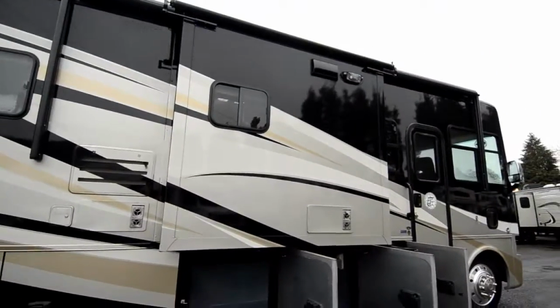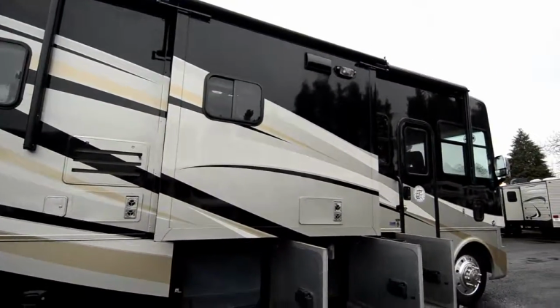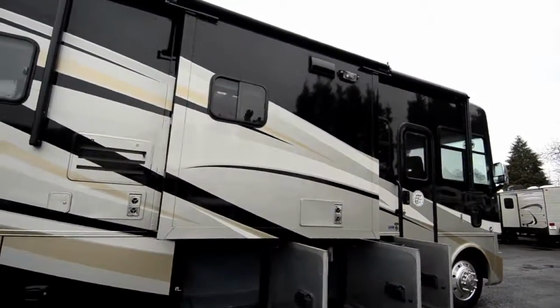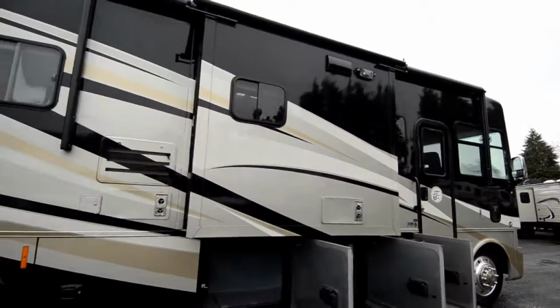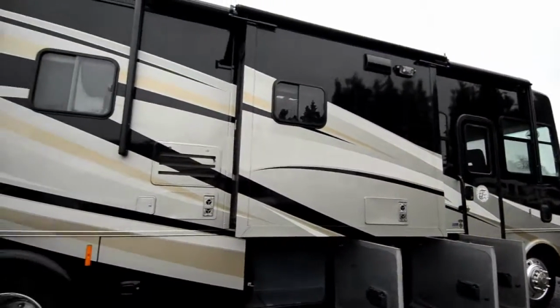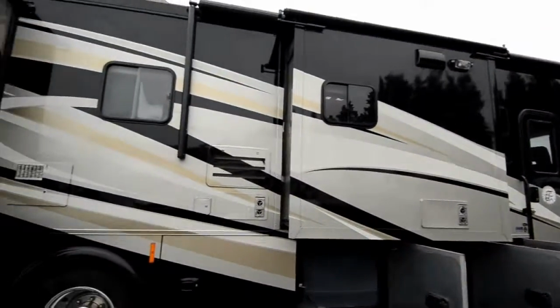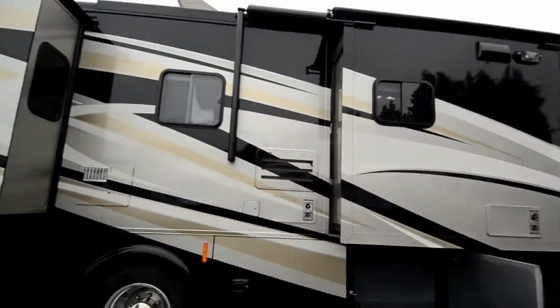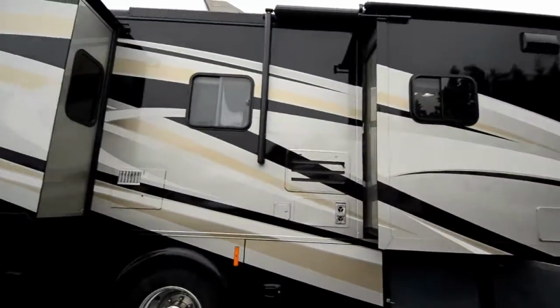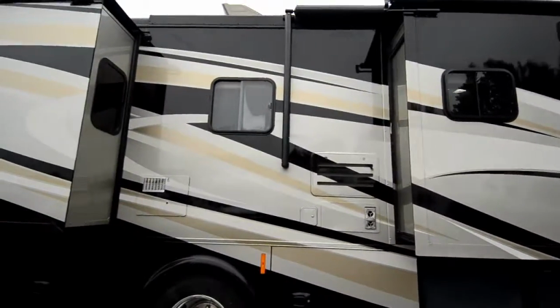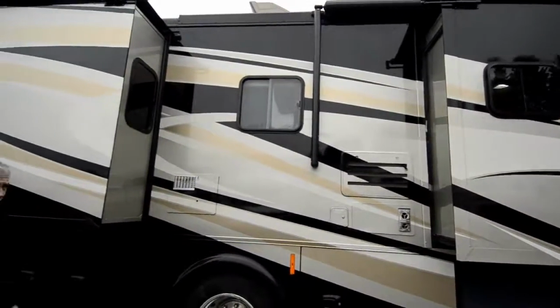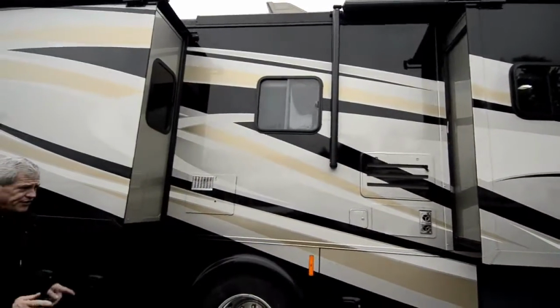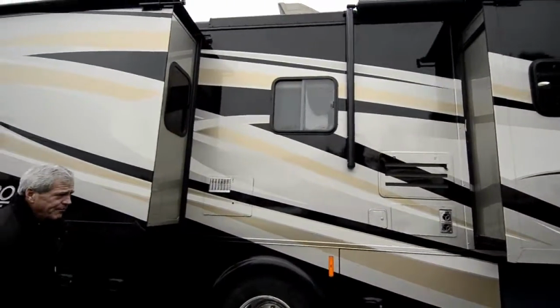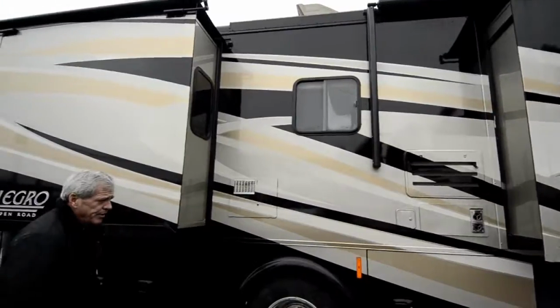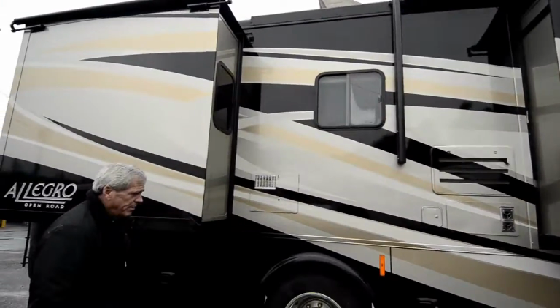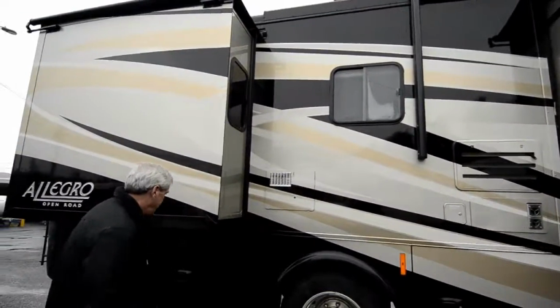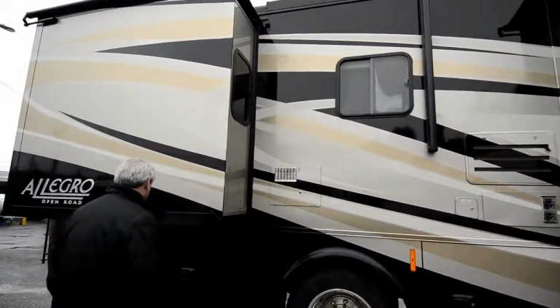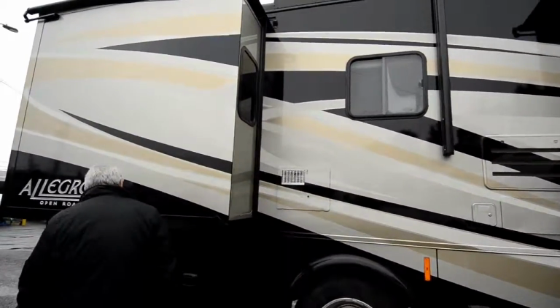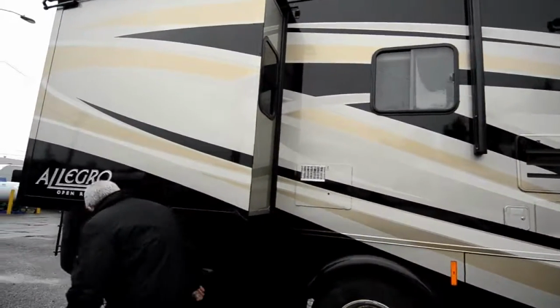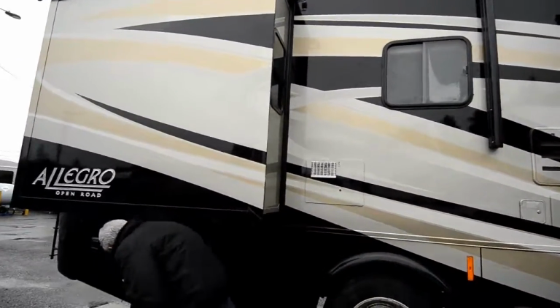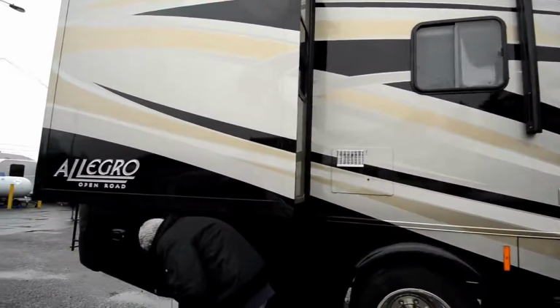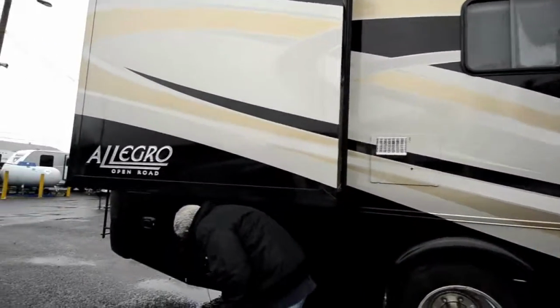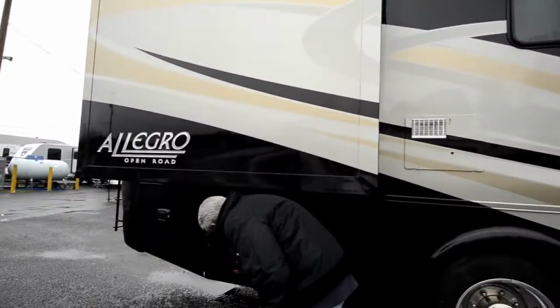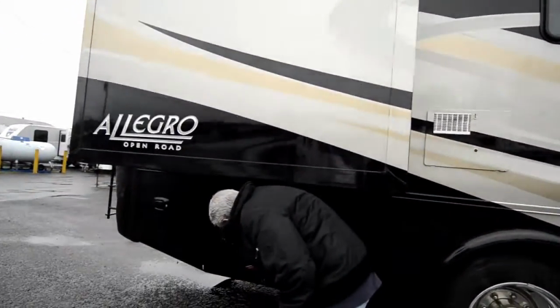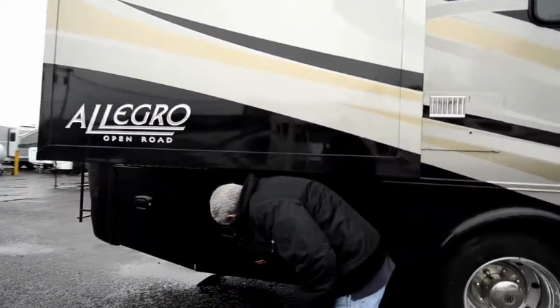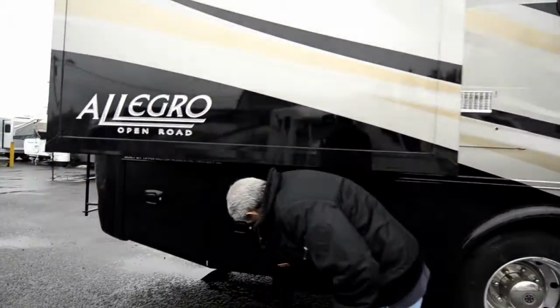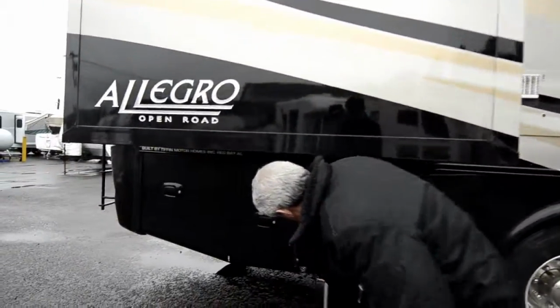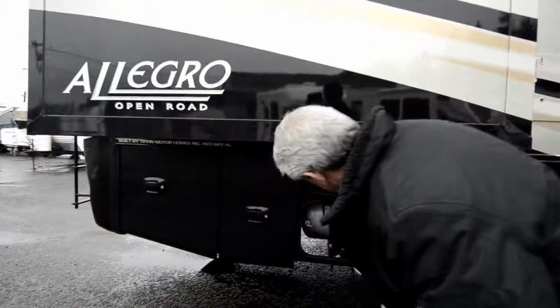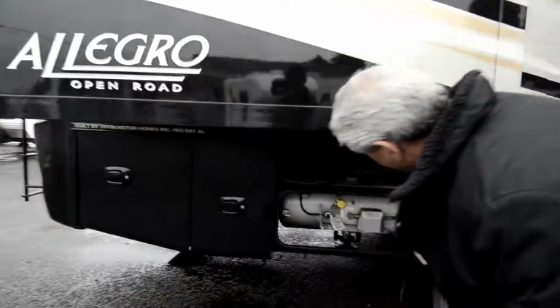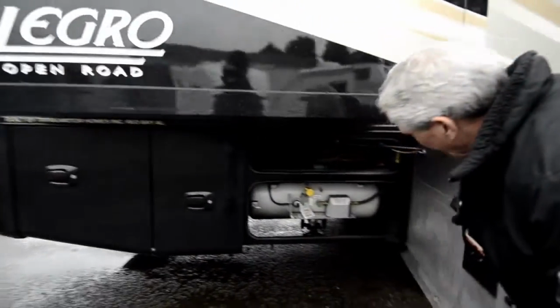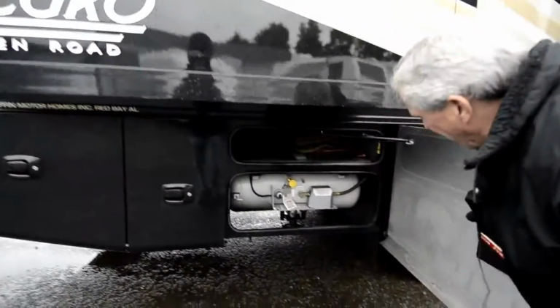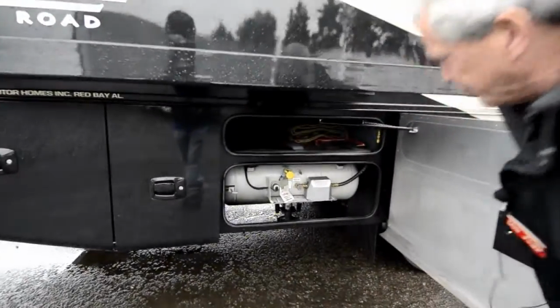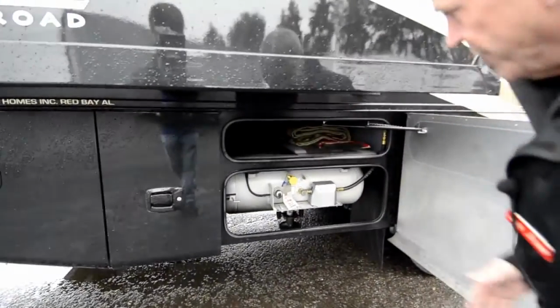10-gallon gas-electric hot water heater. It's got two furnaces on board. Big propane tank with more pass-through storage.